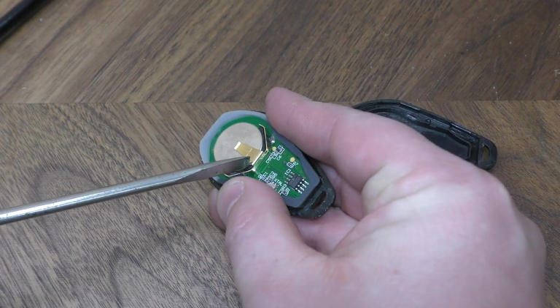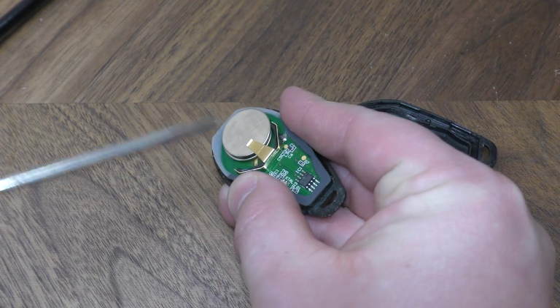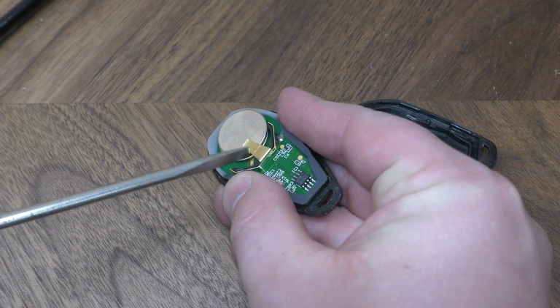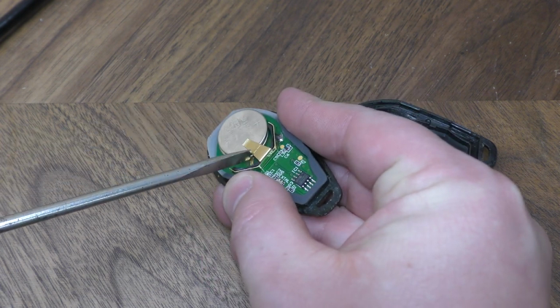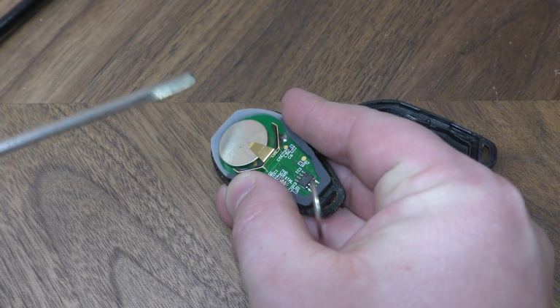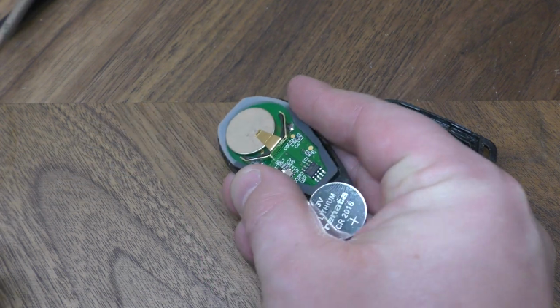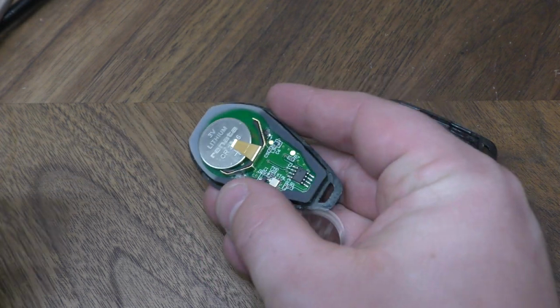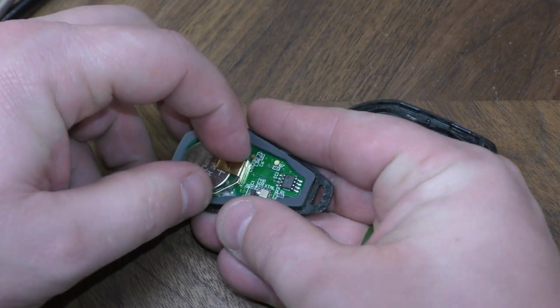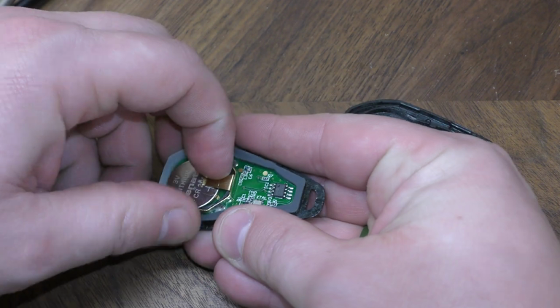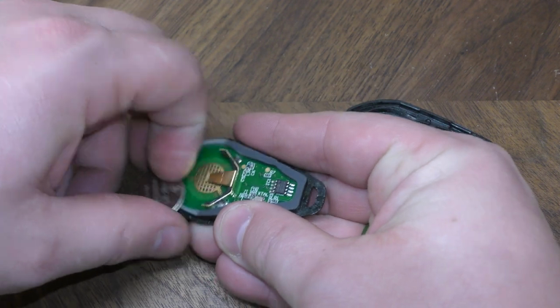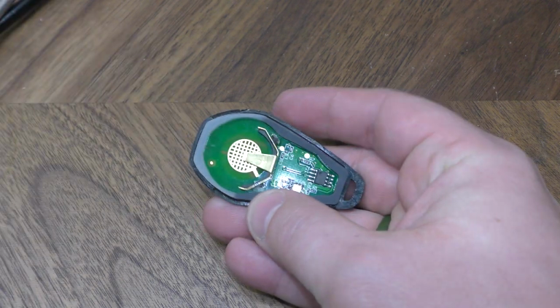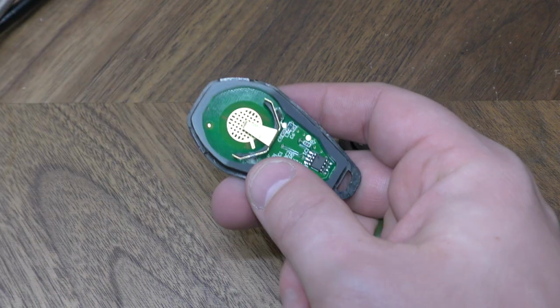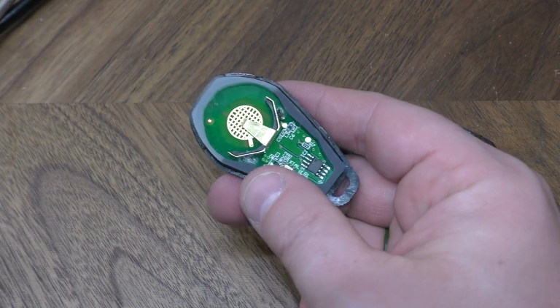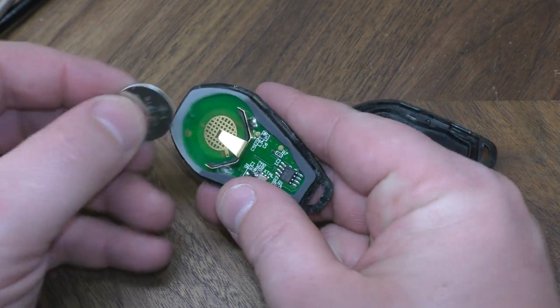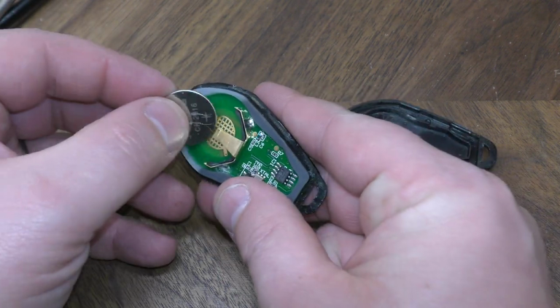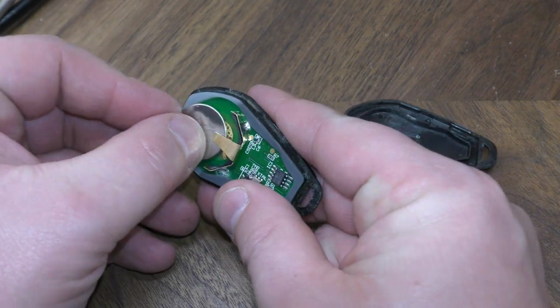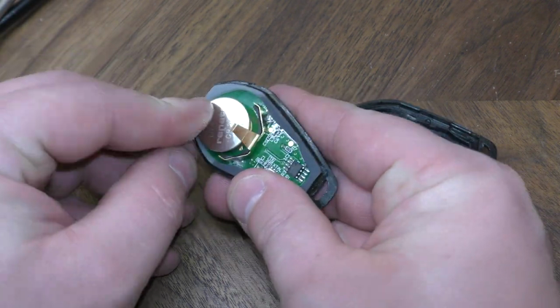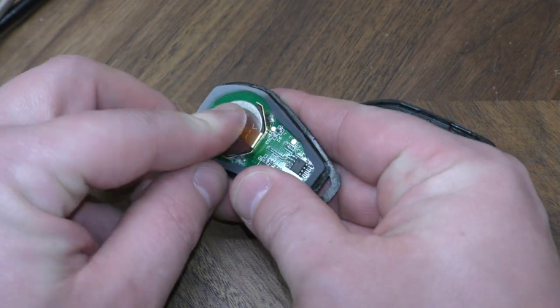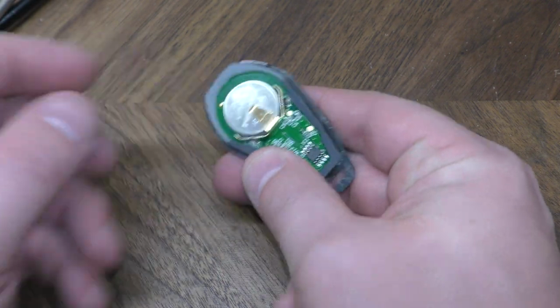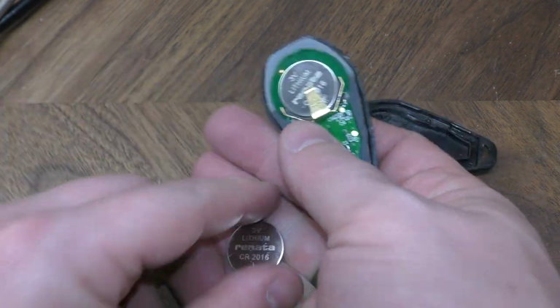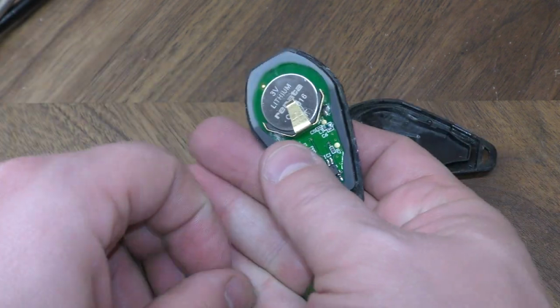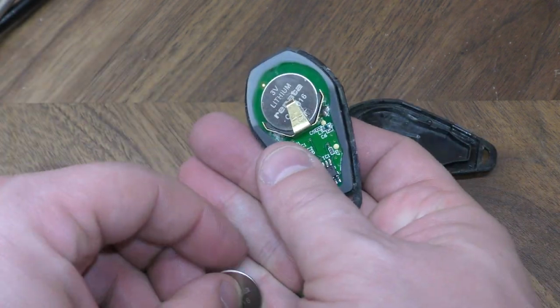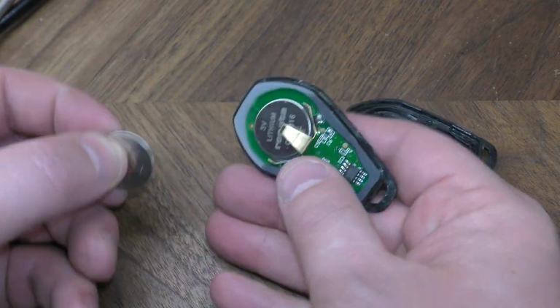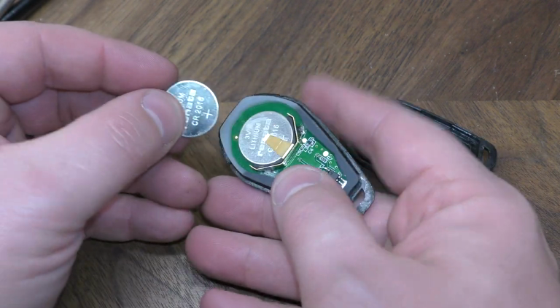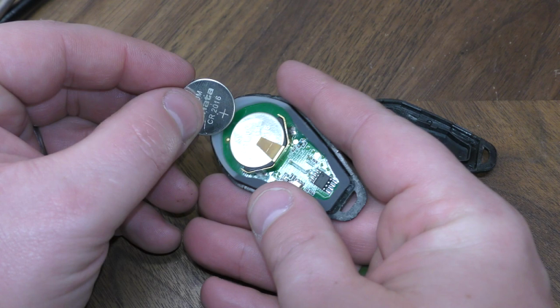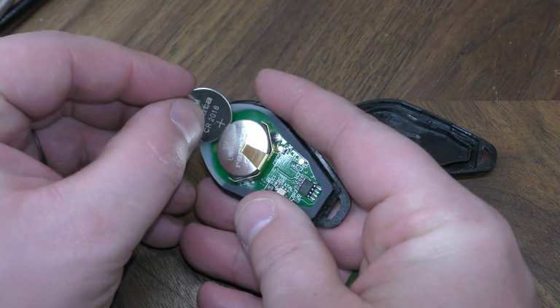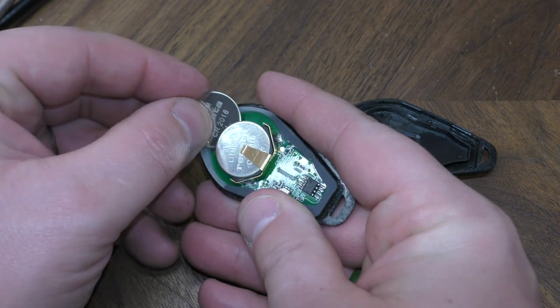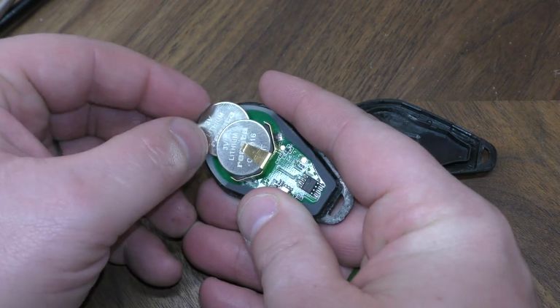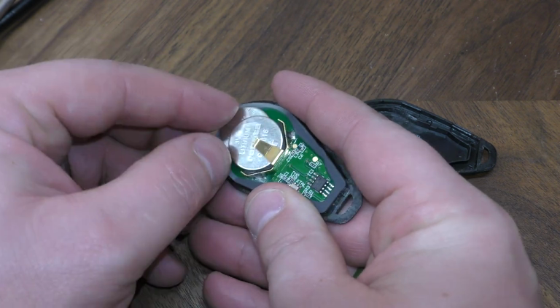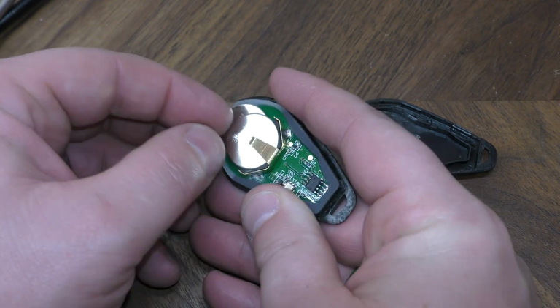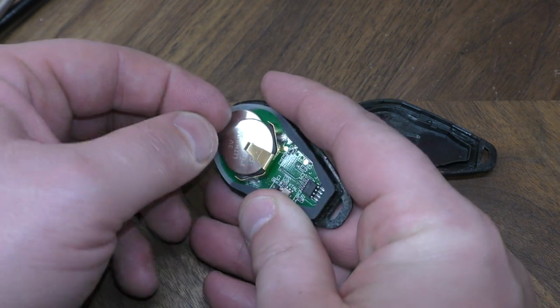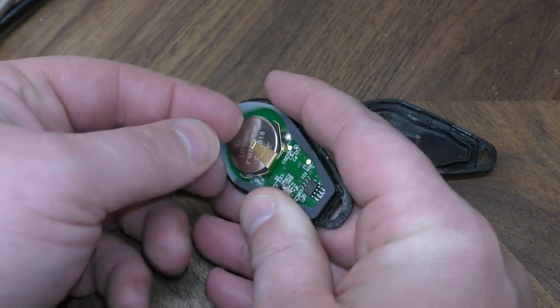Go ahead and gently push those out. The best way to install the new ones is to put one in and then slide the other one underneath the one that's already been put in.